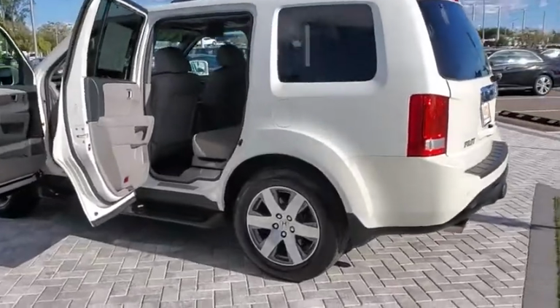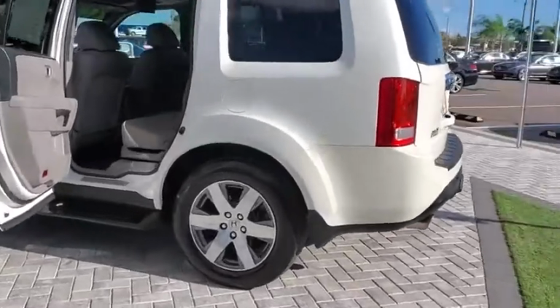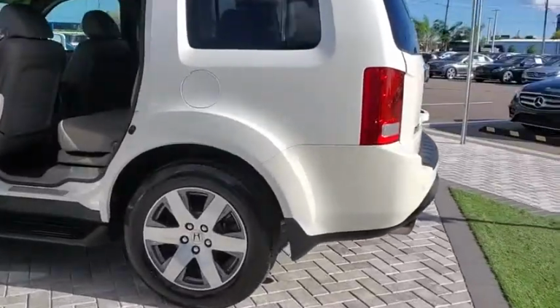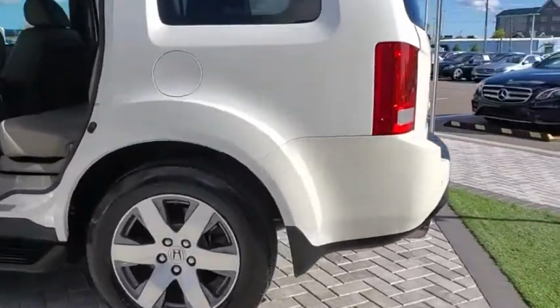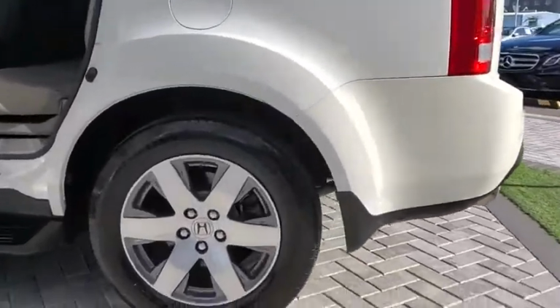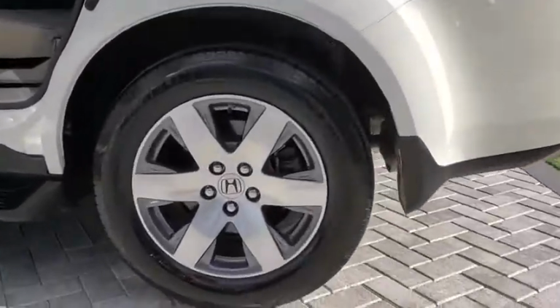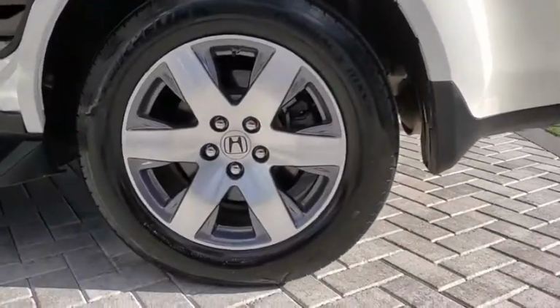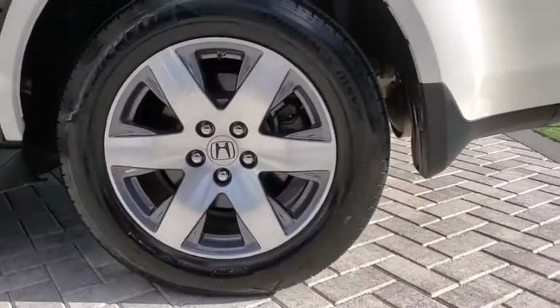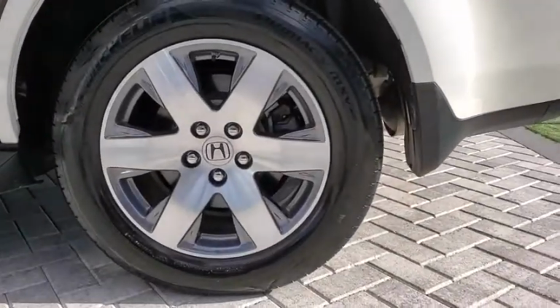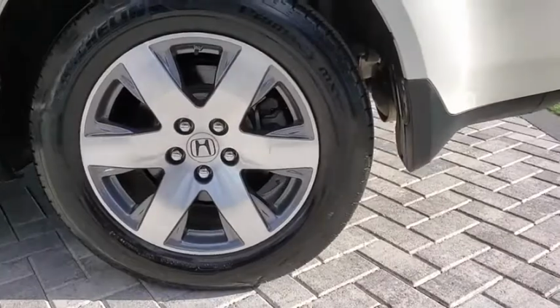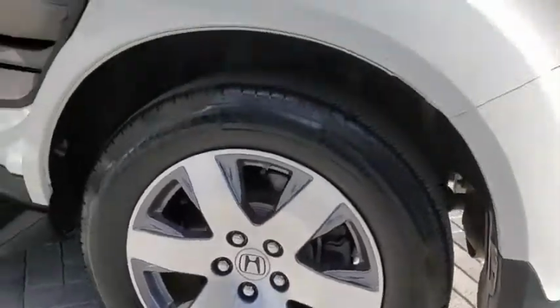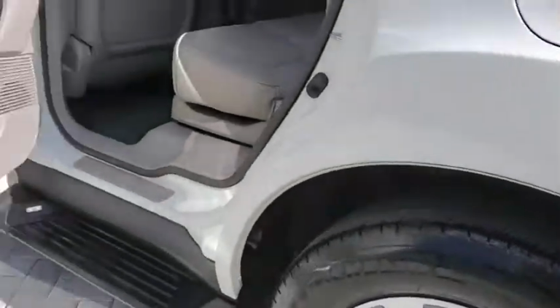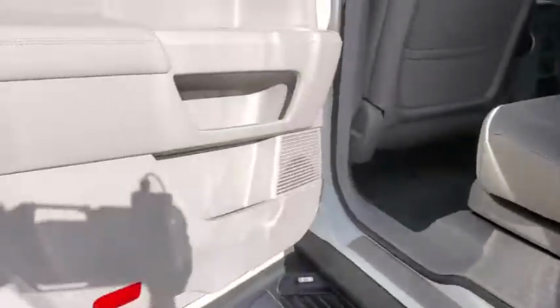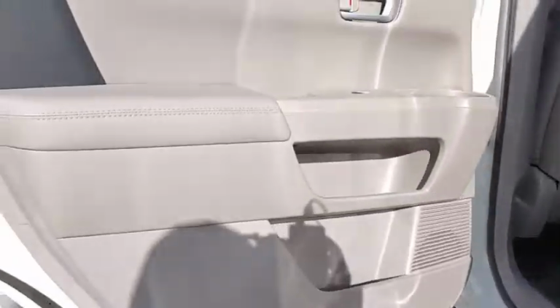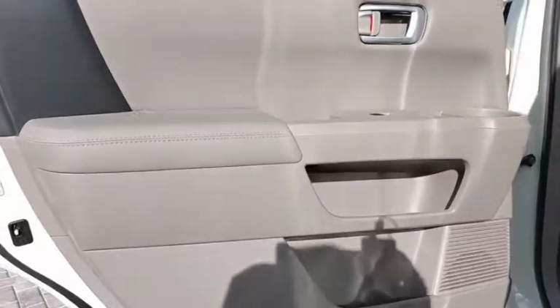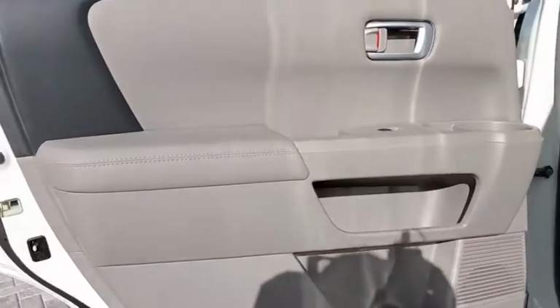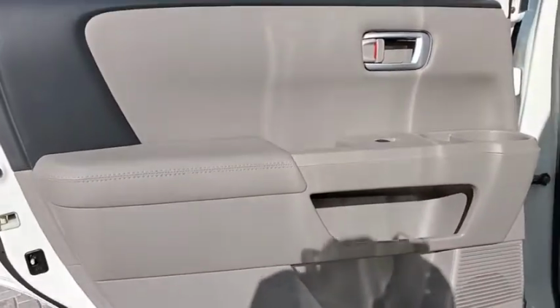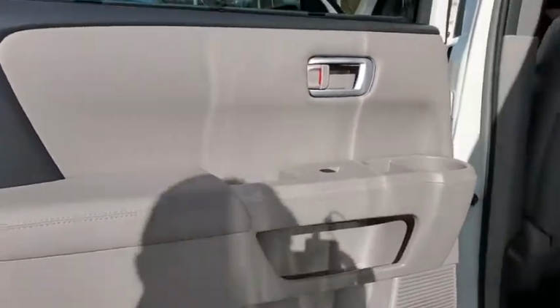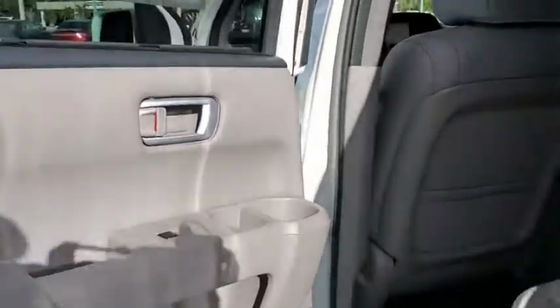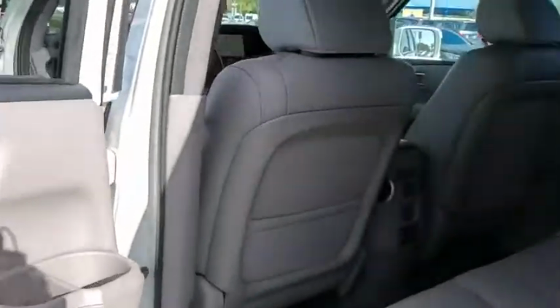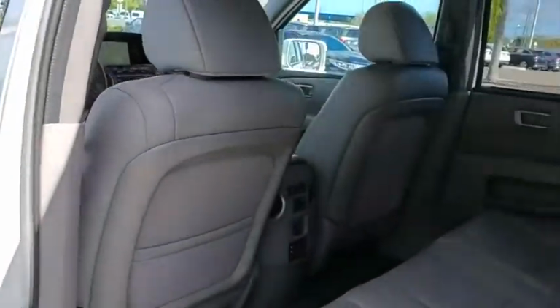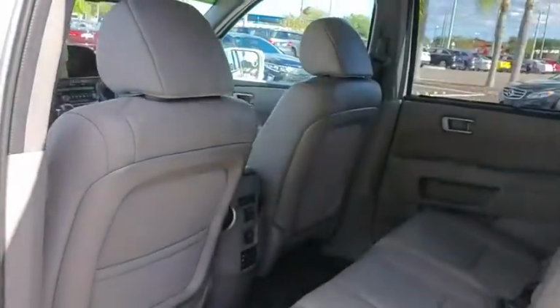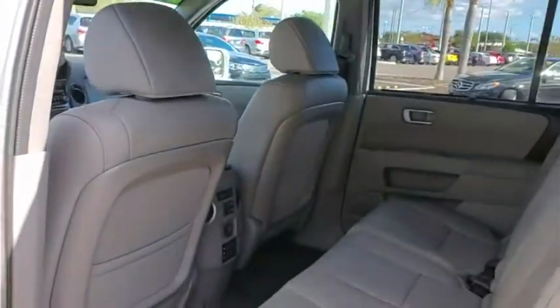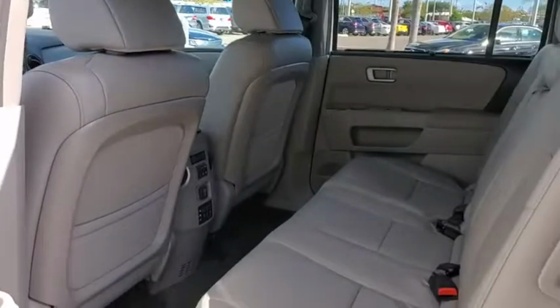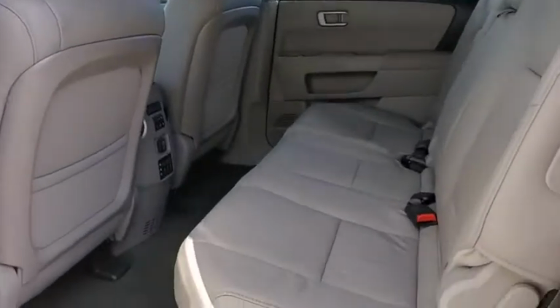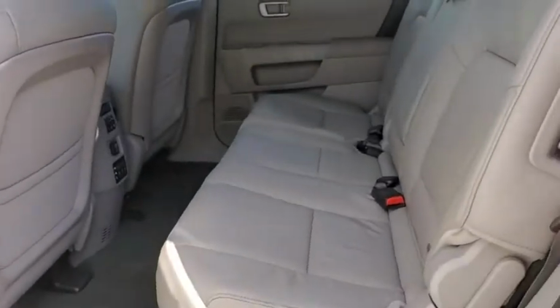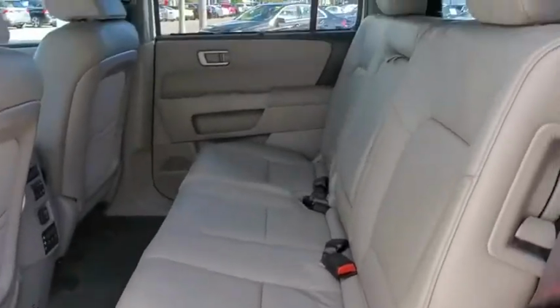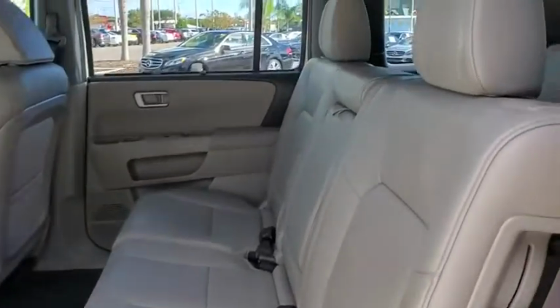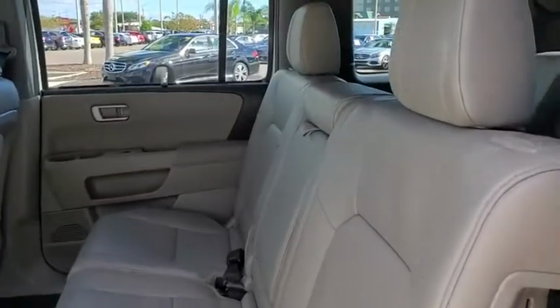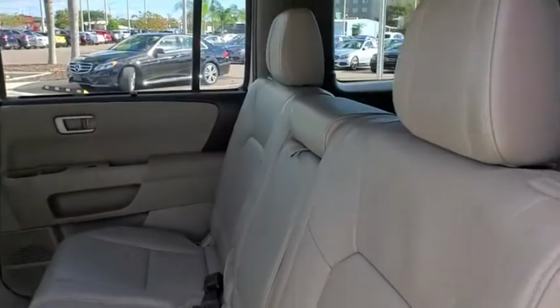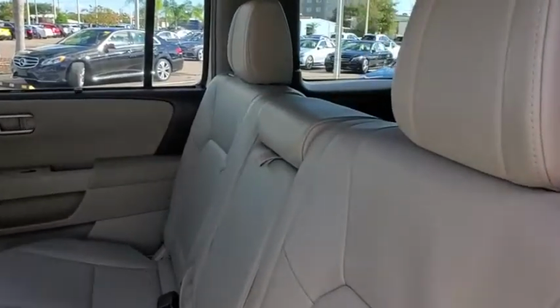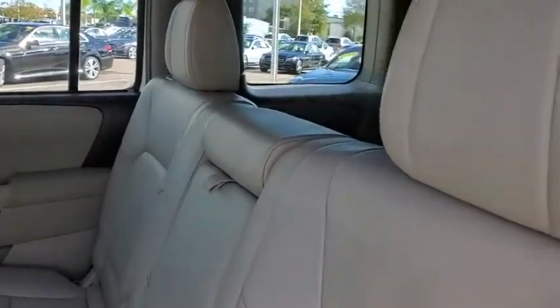Backup camera. Navigation system. Tow hitch. Power passenger seat. Steering wheel audio controls. Keyless entry. Stability control. Traction control. Power liftgate. Anti-lock braking system.